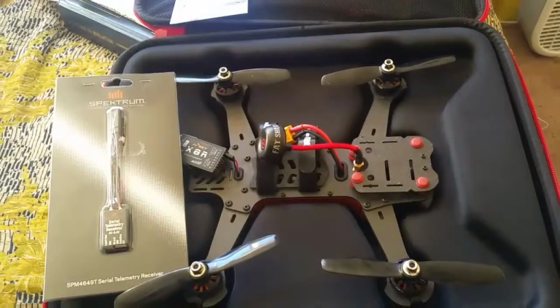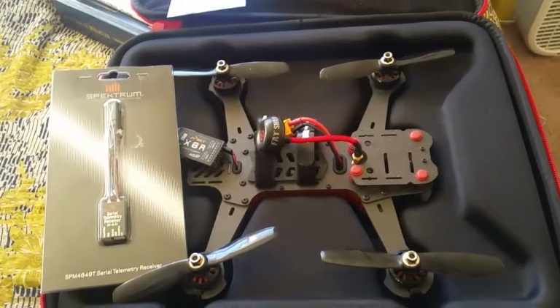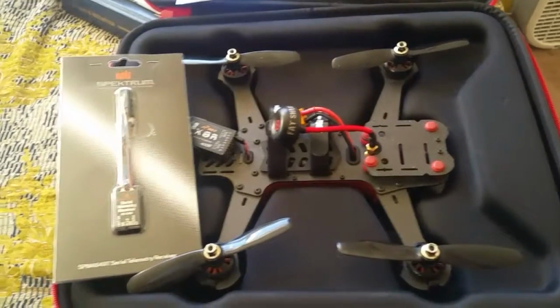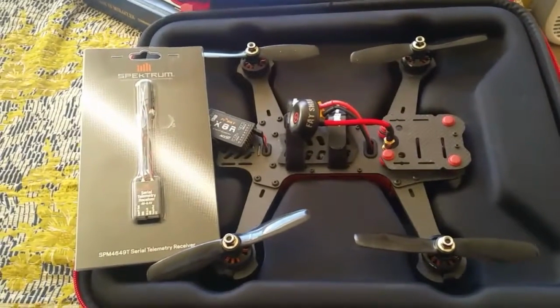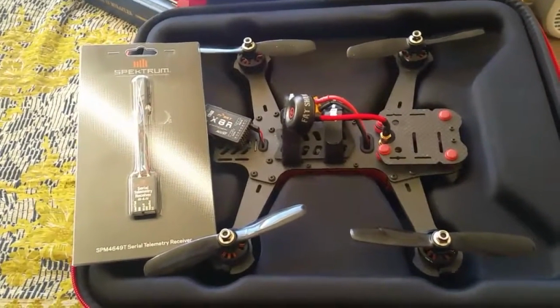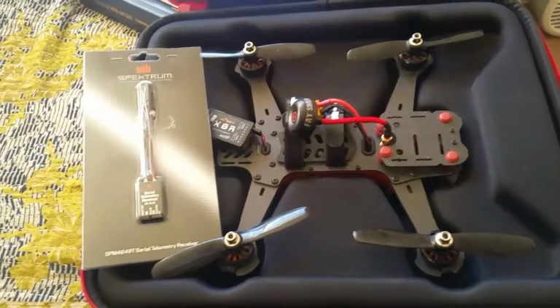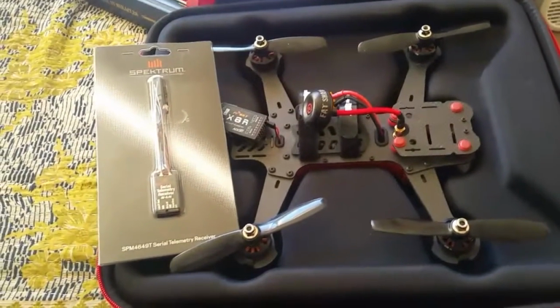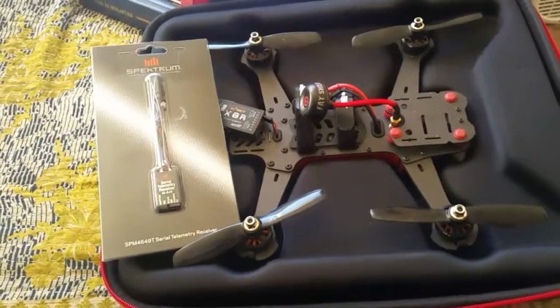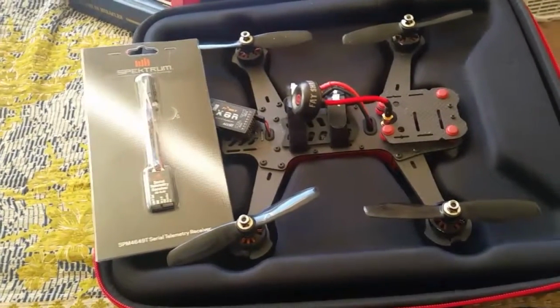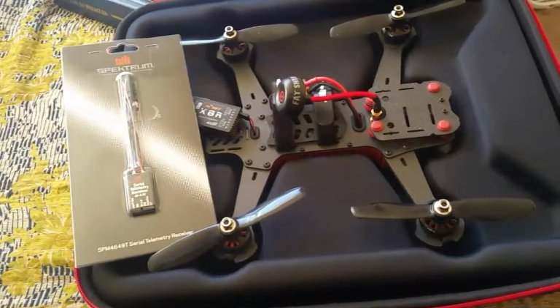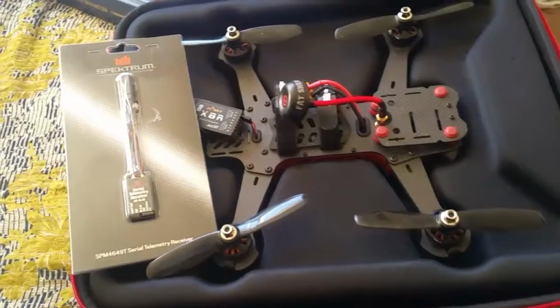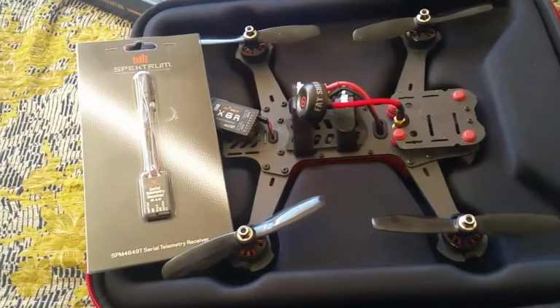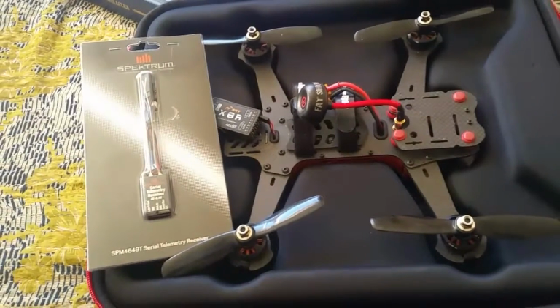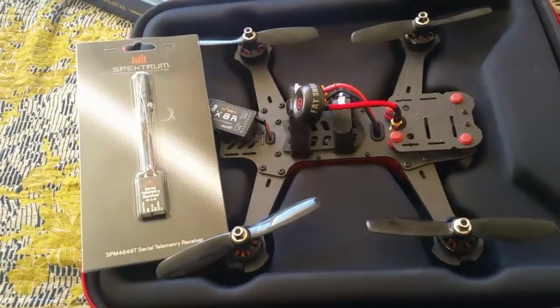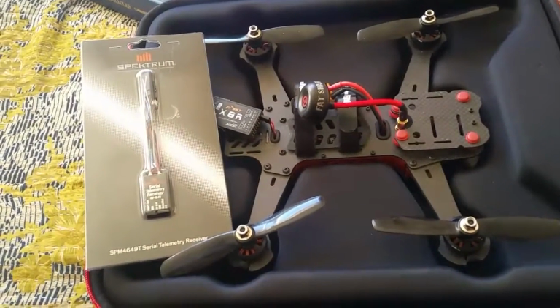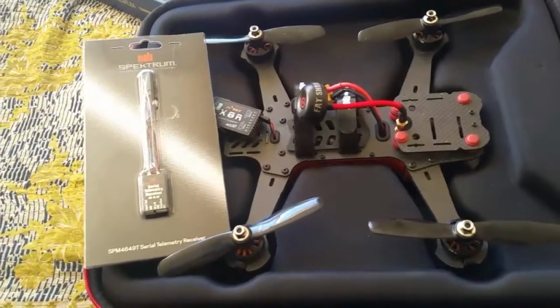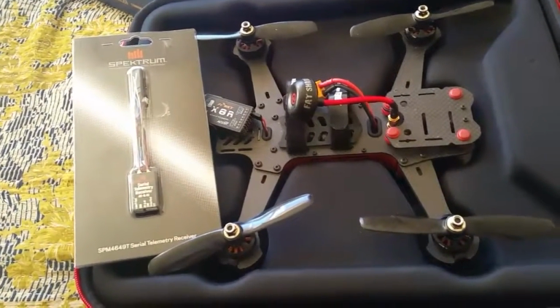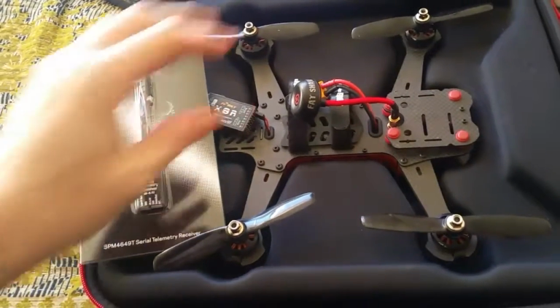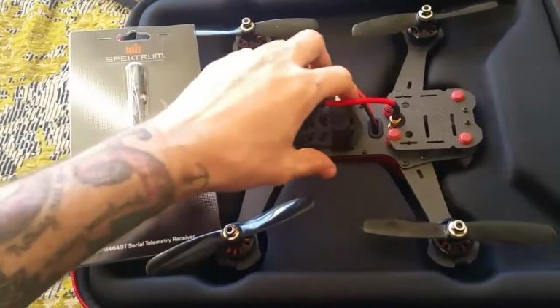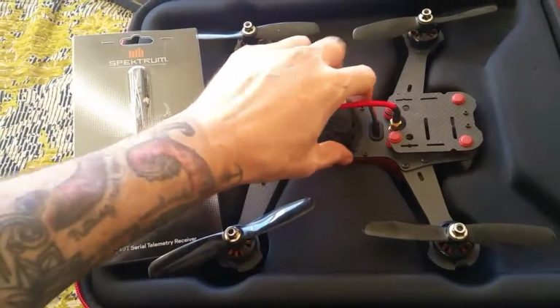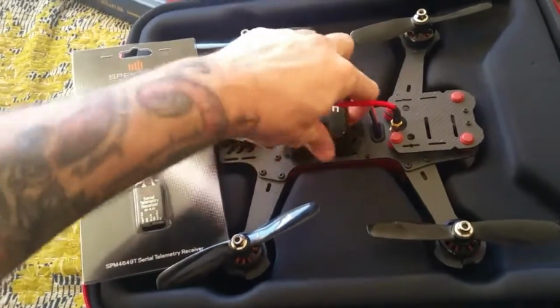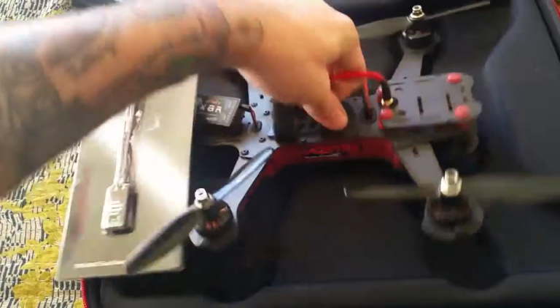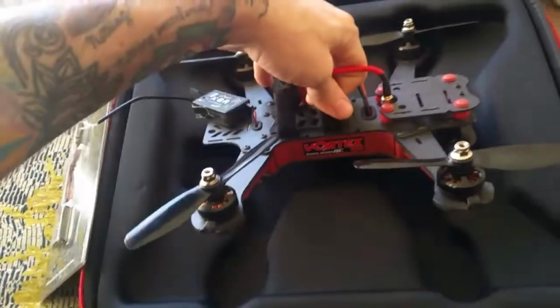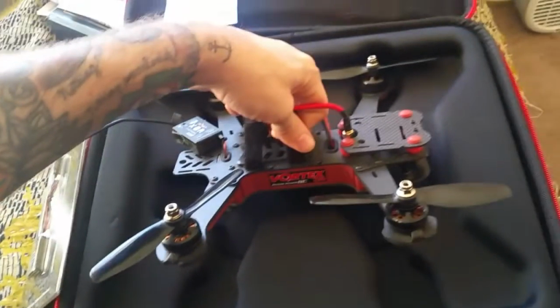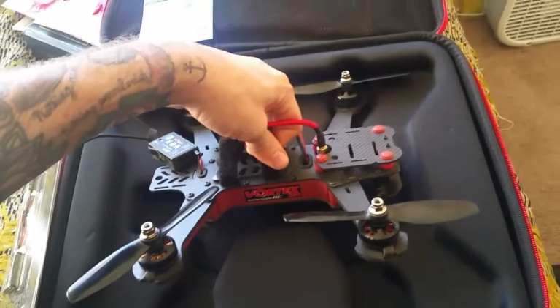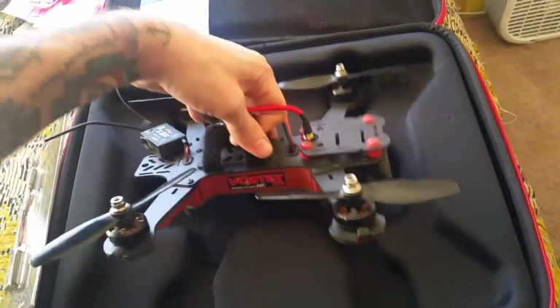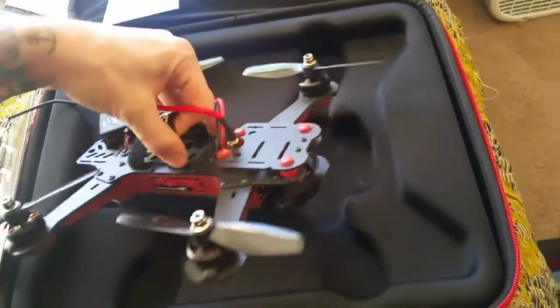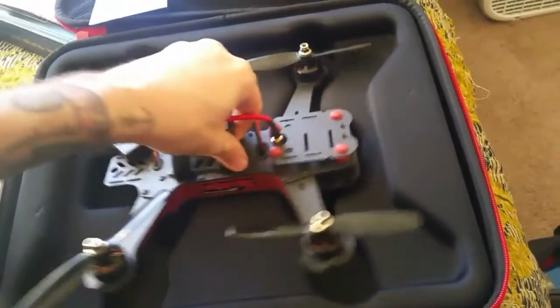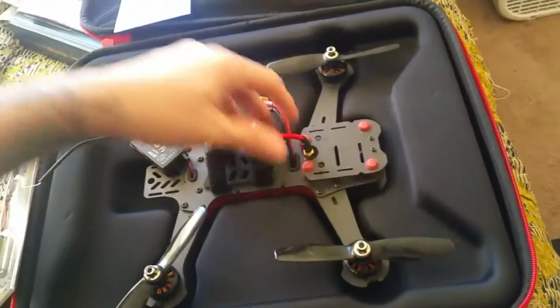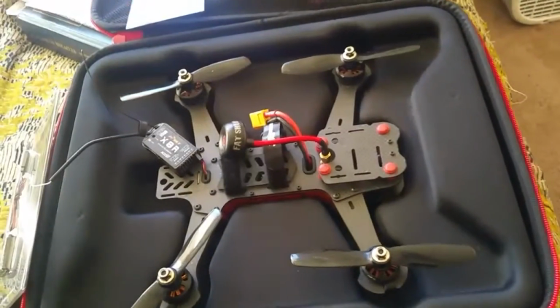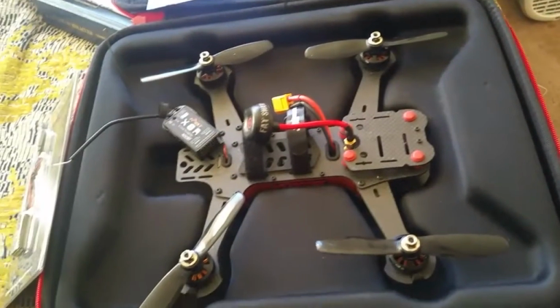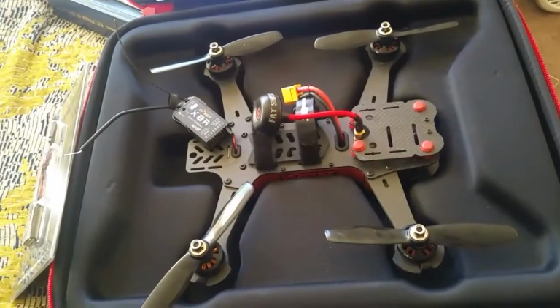Hi everybody, MiraPelly here. Just wanted to give you guys another update as to where I'm at. I recently acquired a used Vortex 250 Pro — just got here this morning.